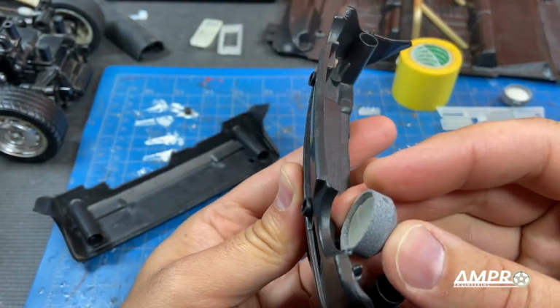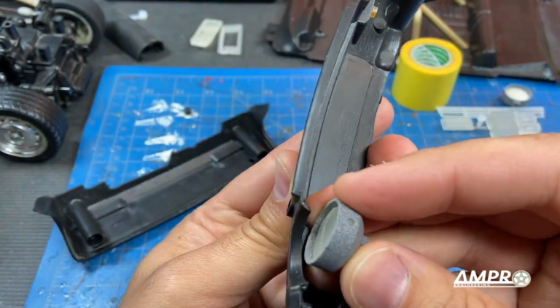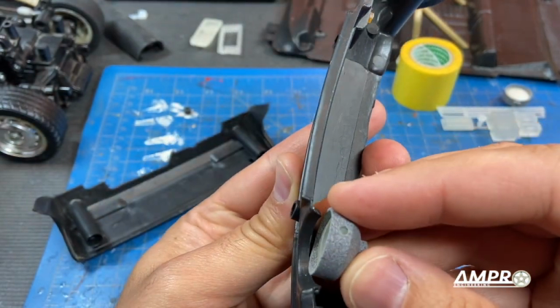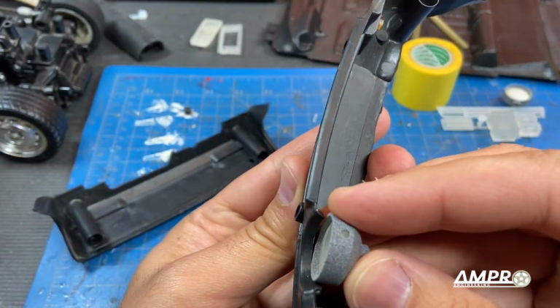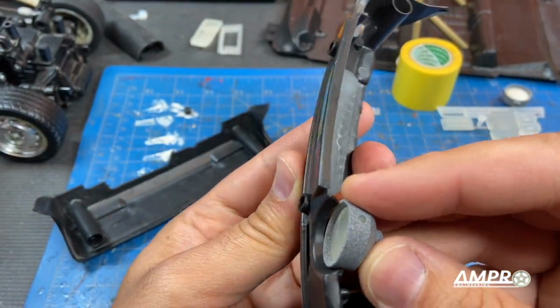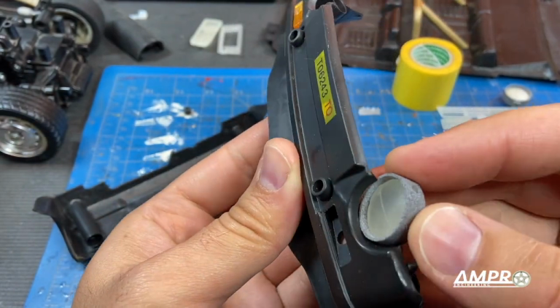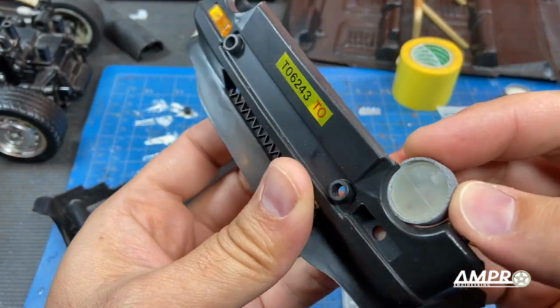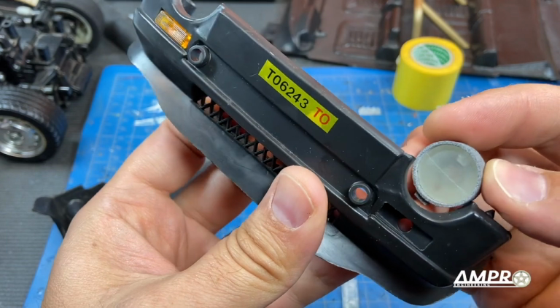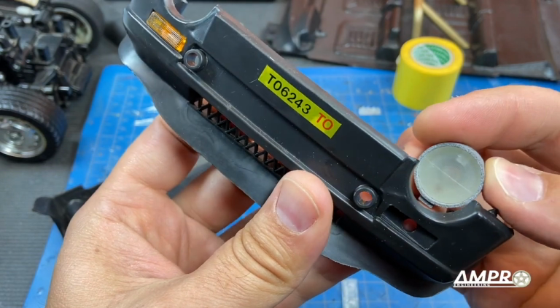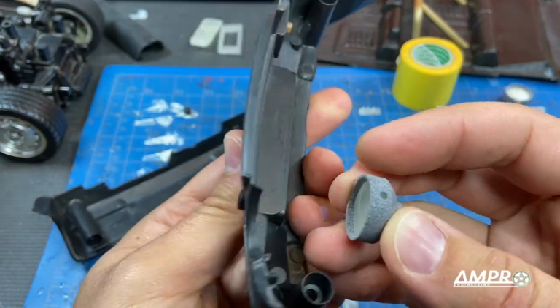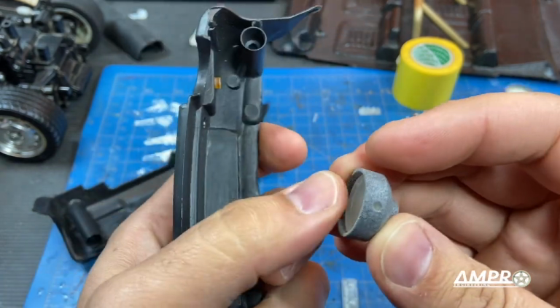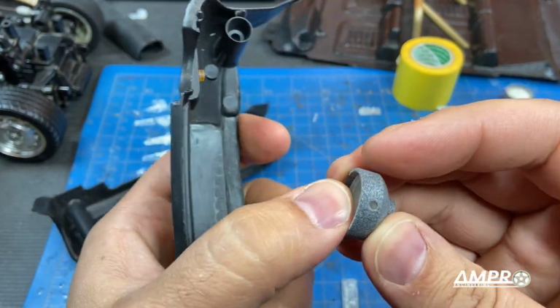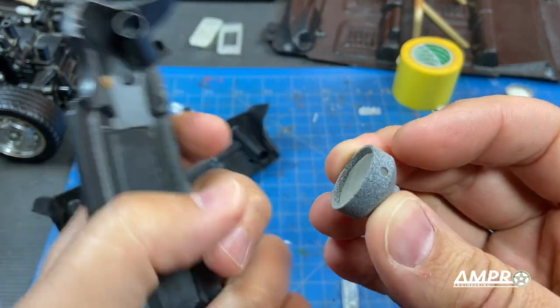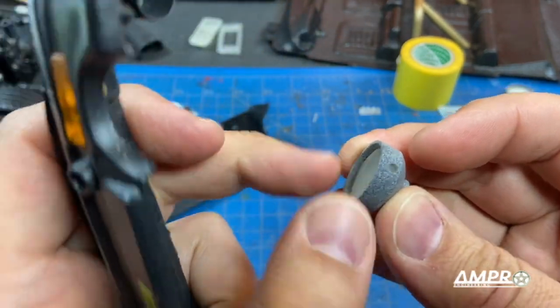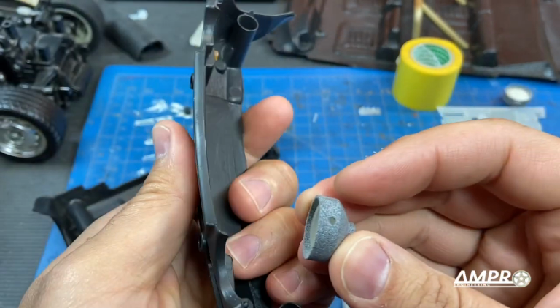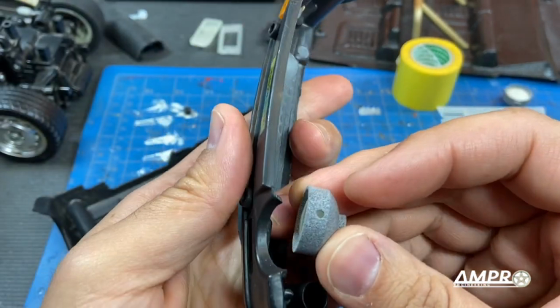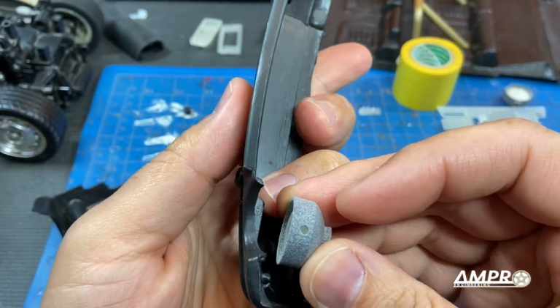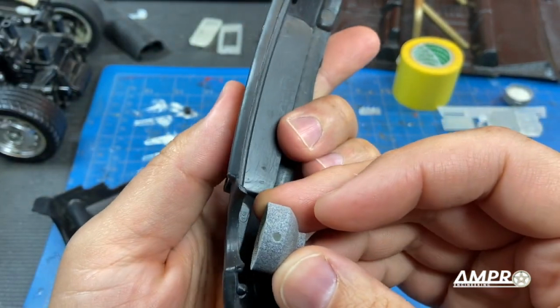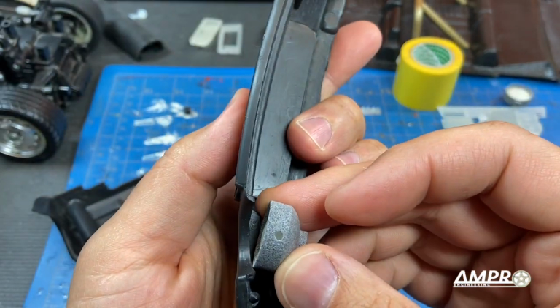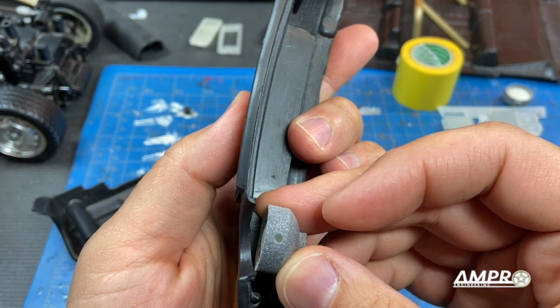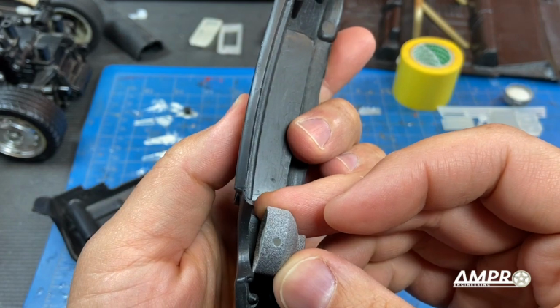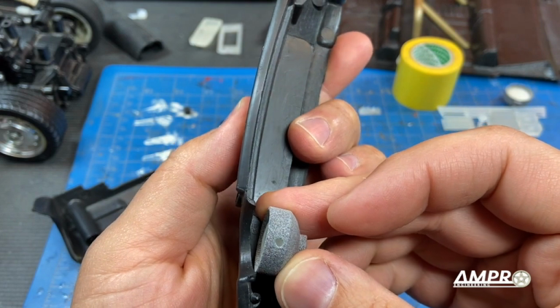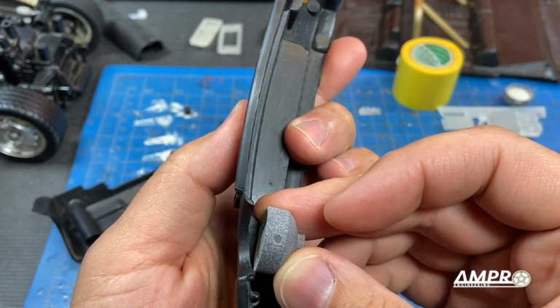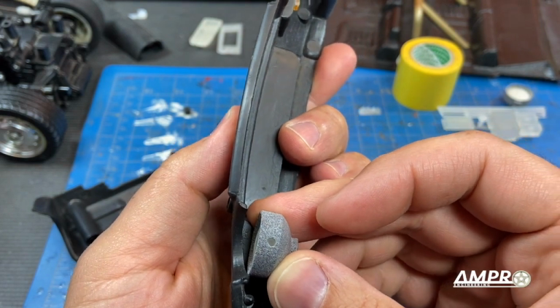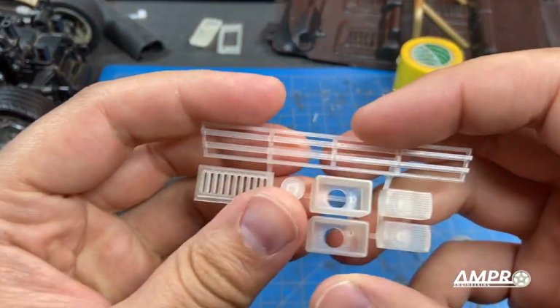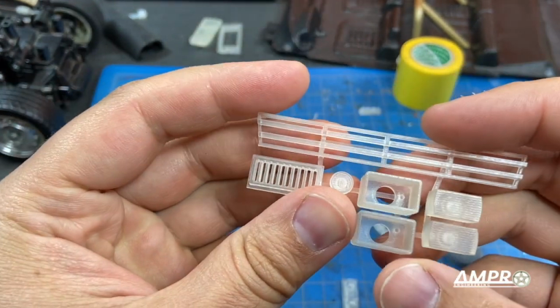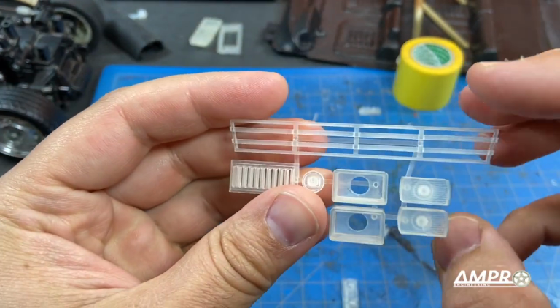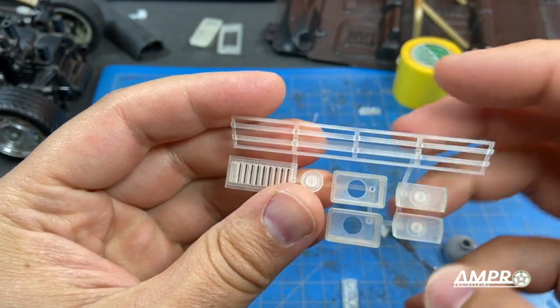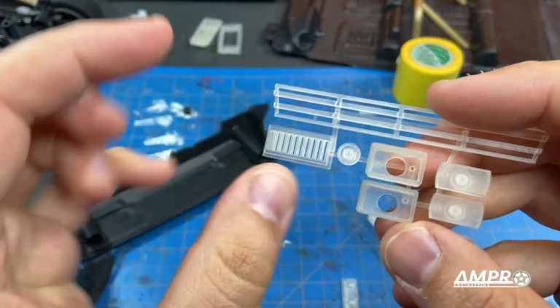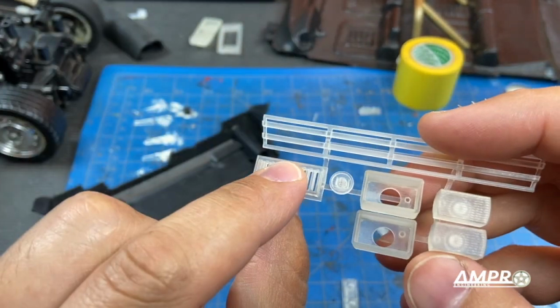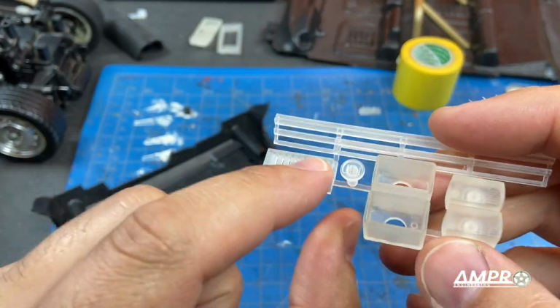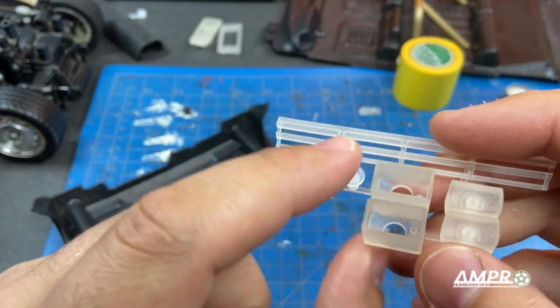We've got a headlight bucket which is a more appropriate depth. It'll need some sanding to fit because it was just too hard to measure, so I gave it a little additional depth — we can probably shave off about a millimeter and a half on this side to have it sit there.